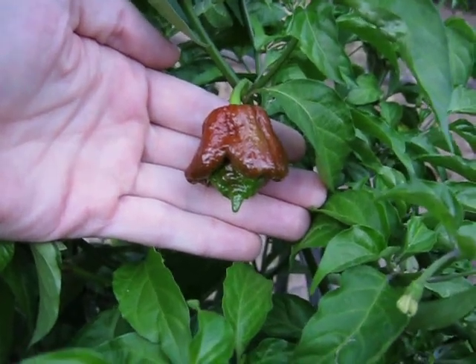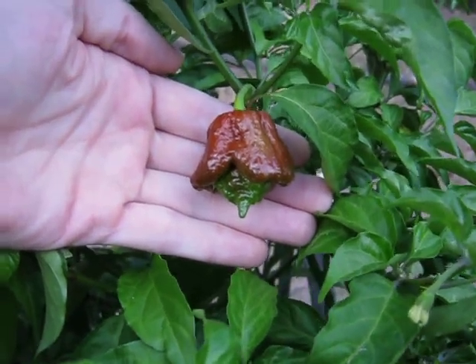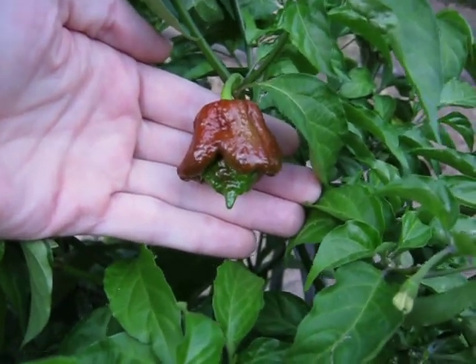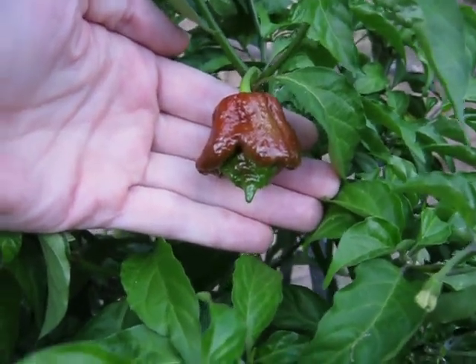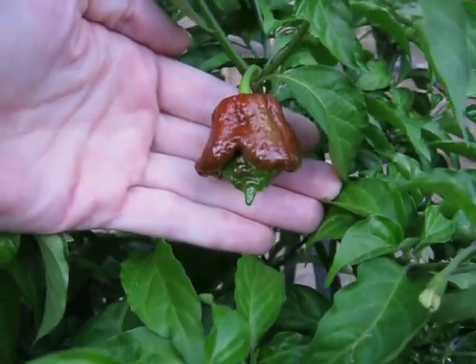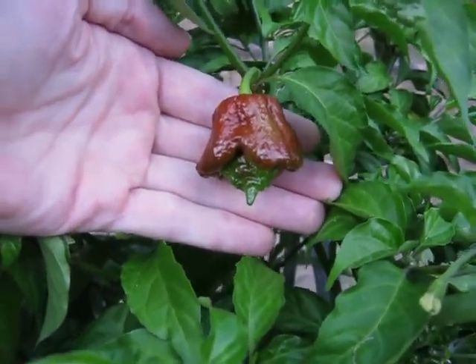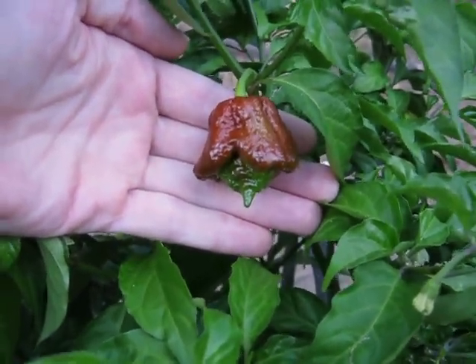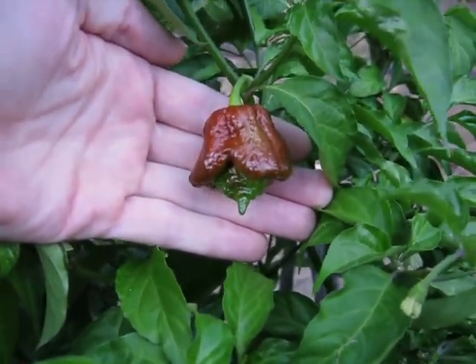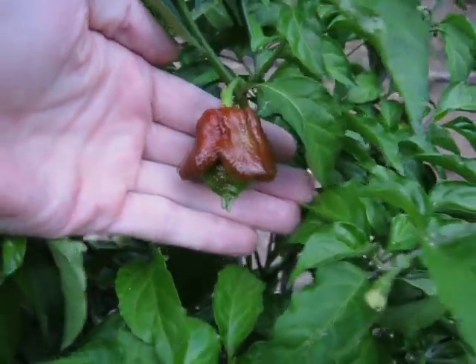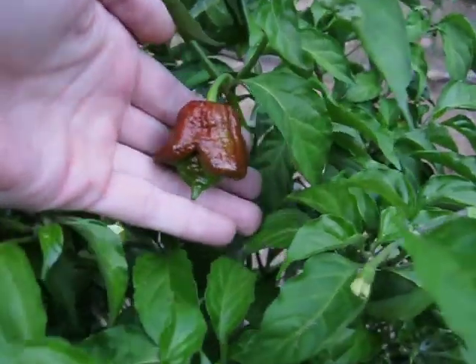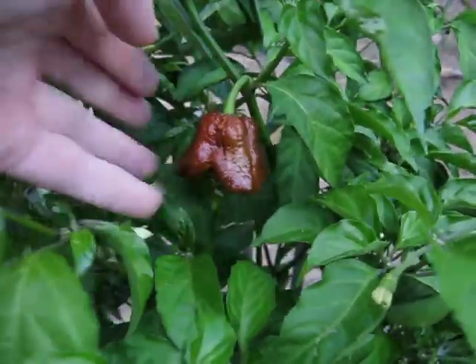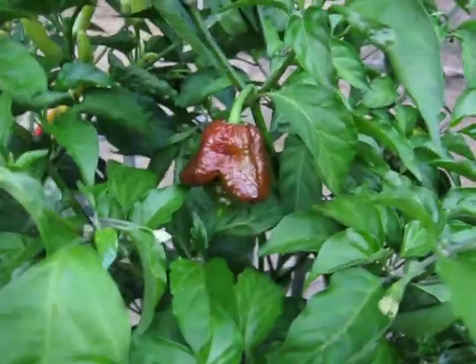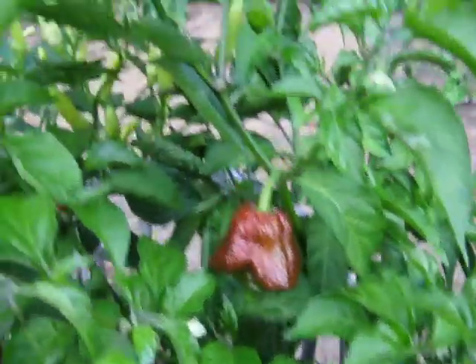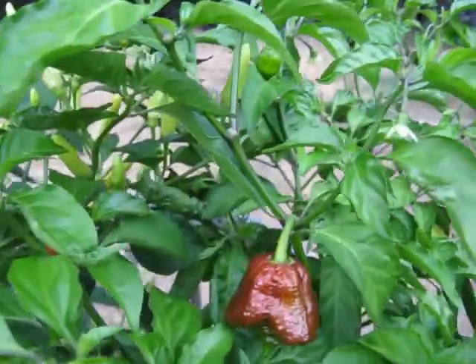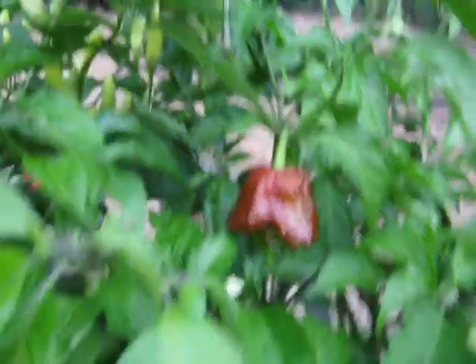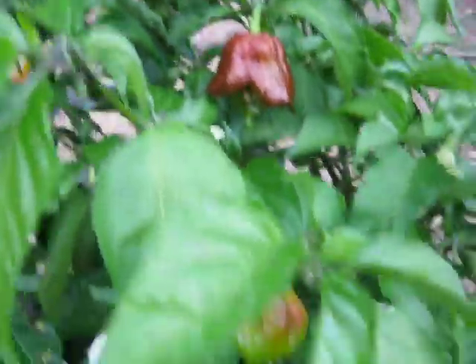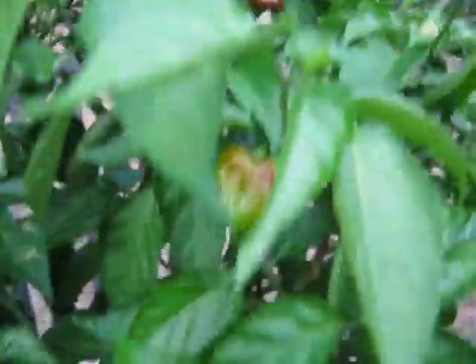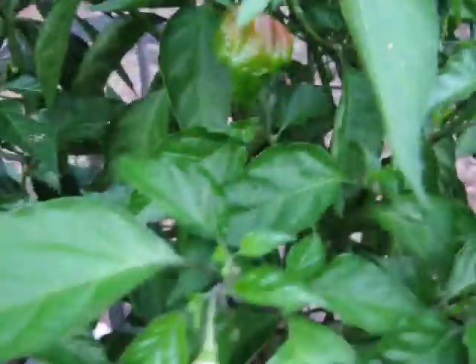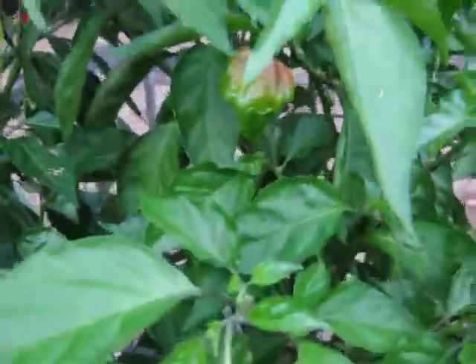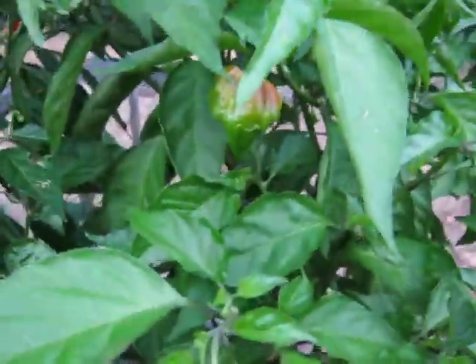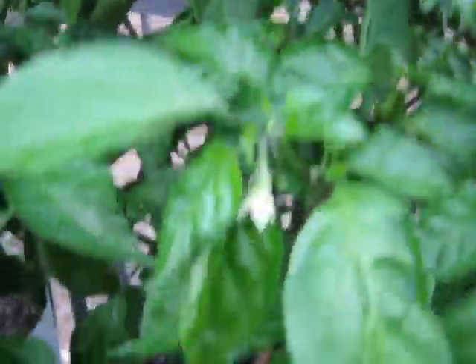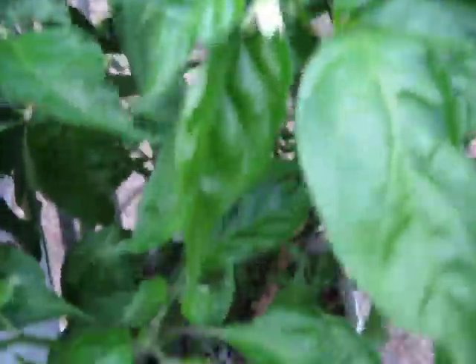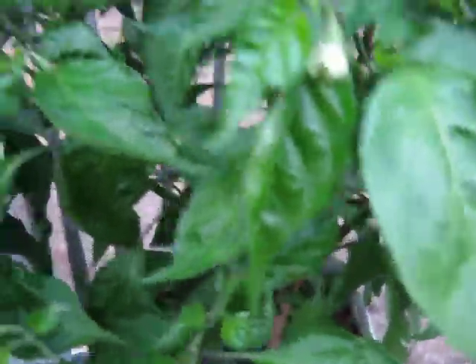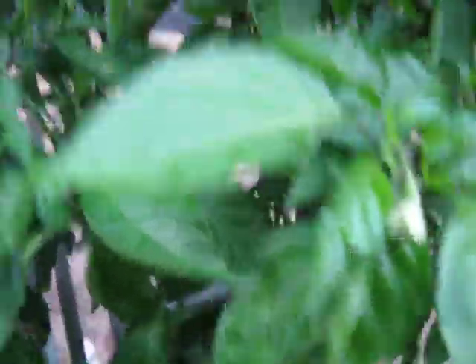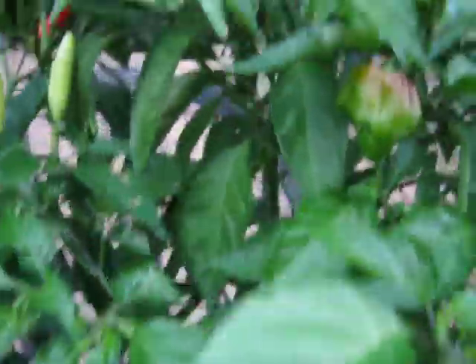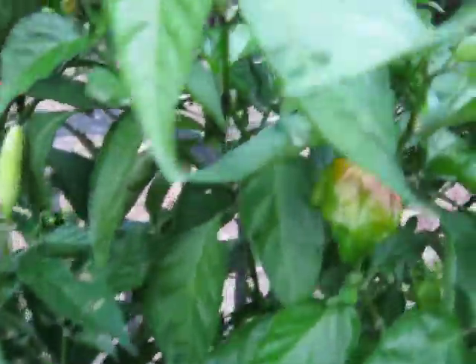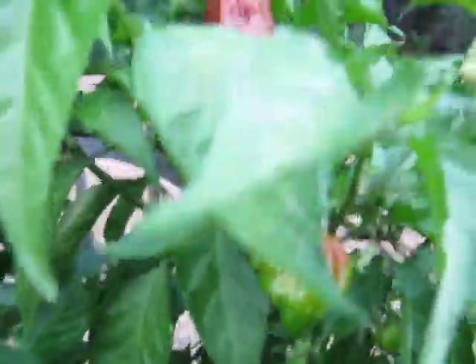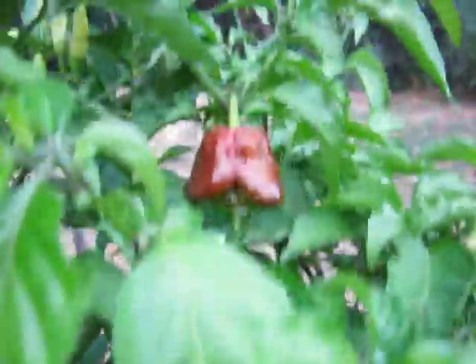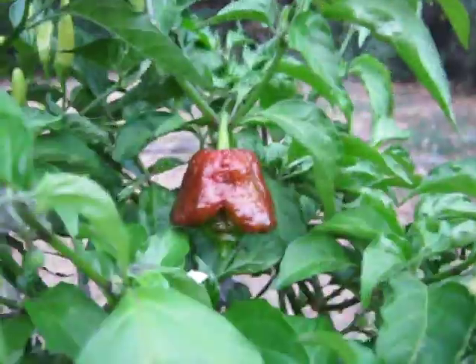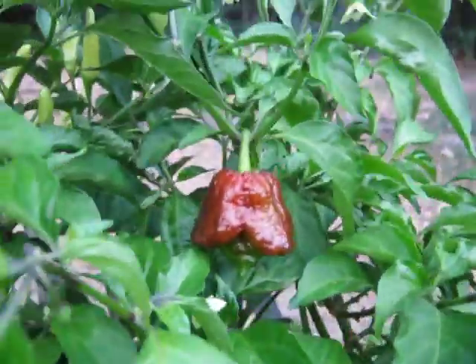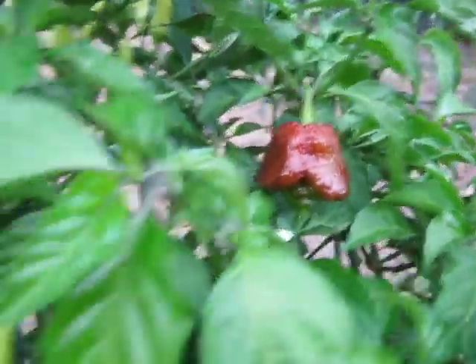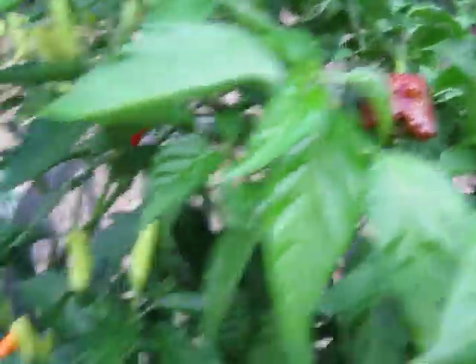Alright, it is August 19th, 2020. This is my Chocolate Trinidad Scorpion plant. Got a couple of peppers that are starting to ripen up.